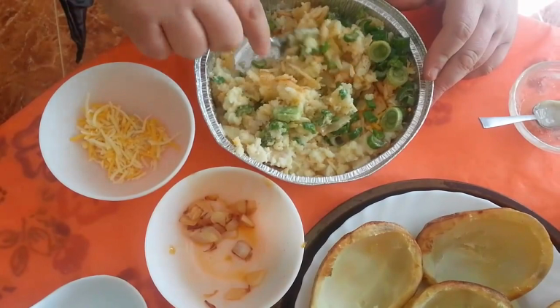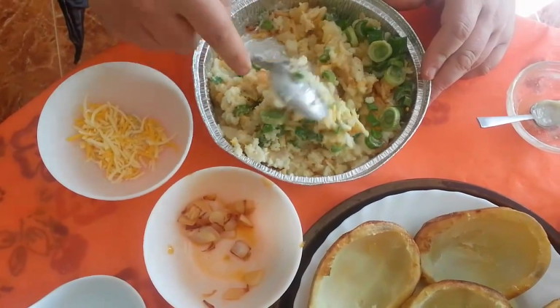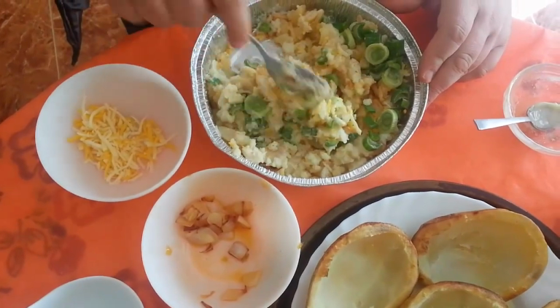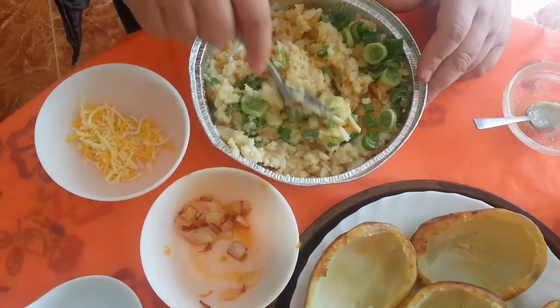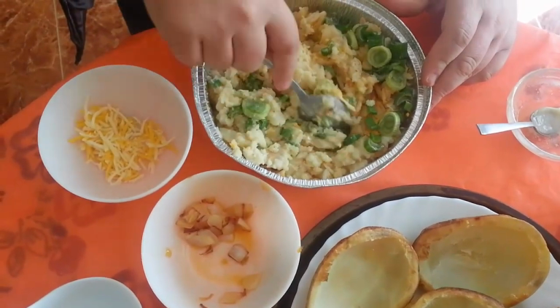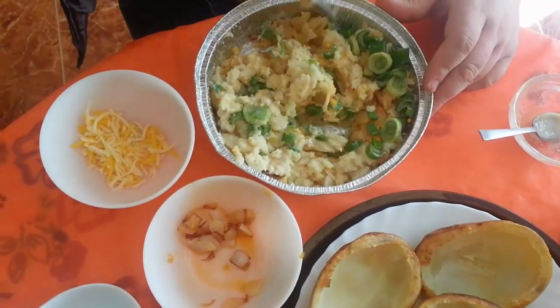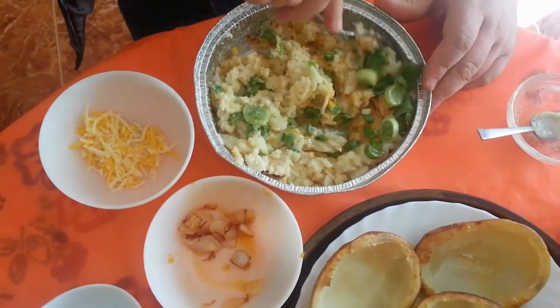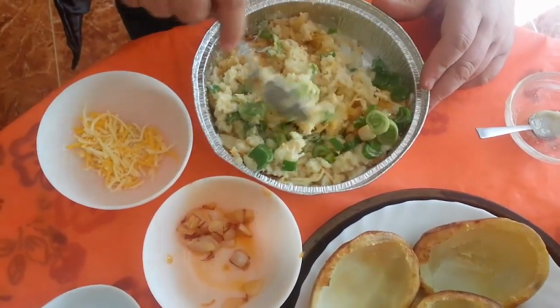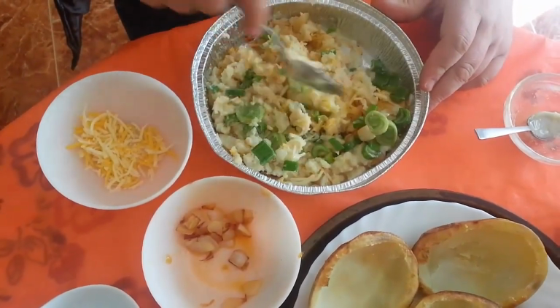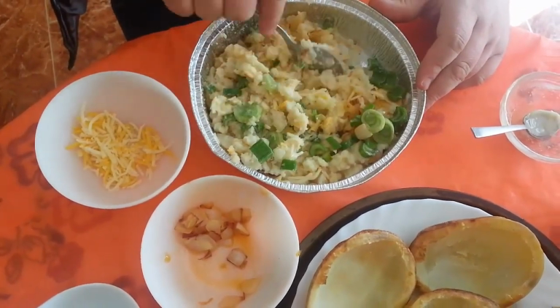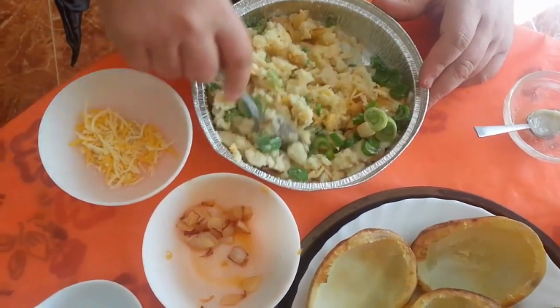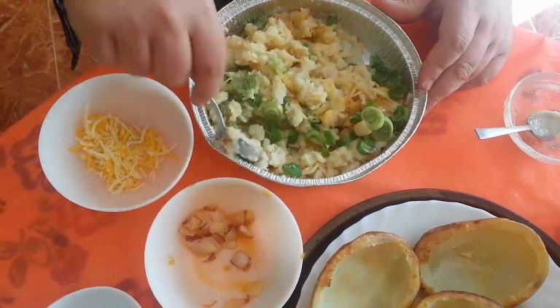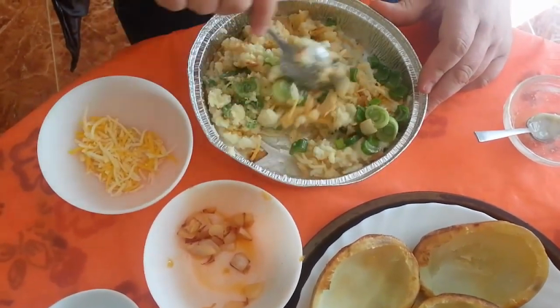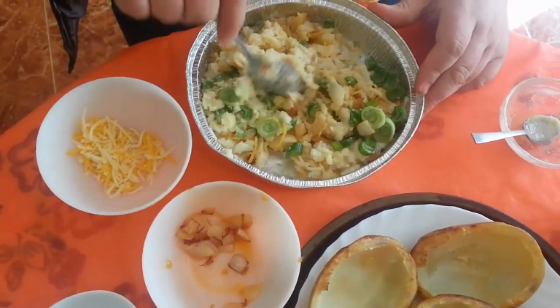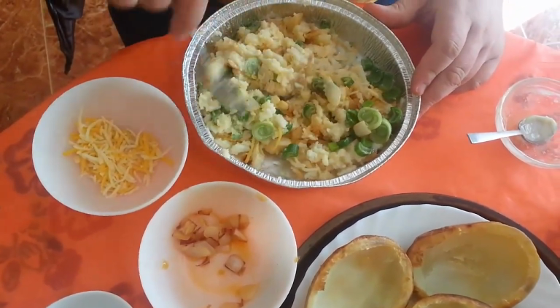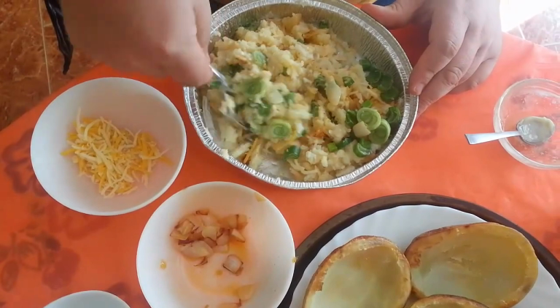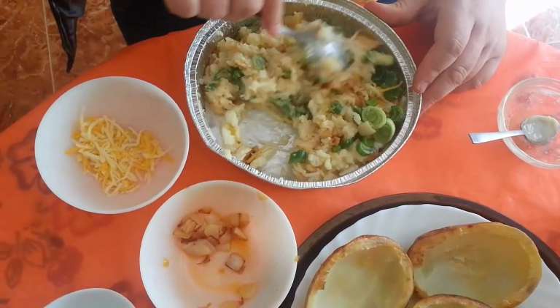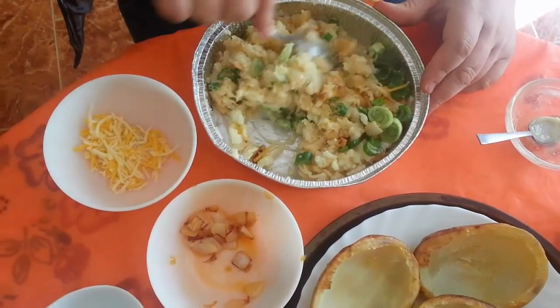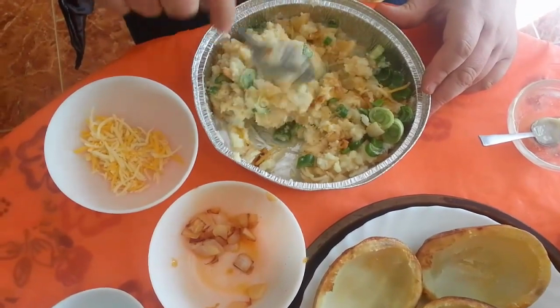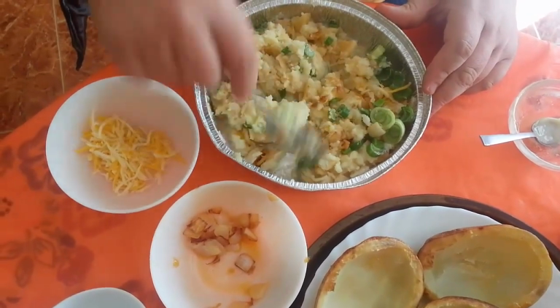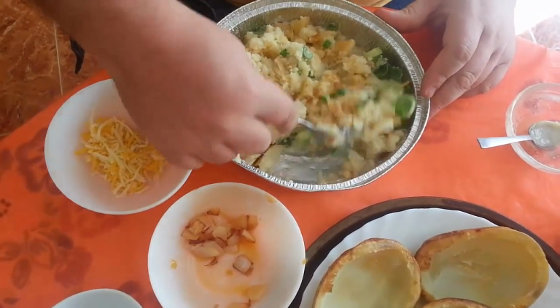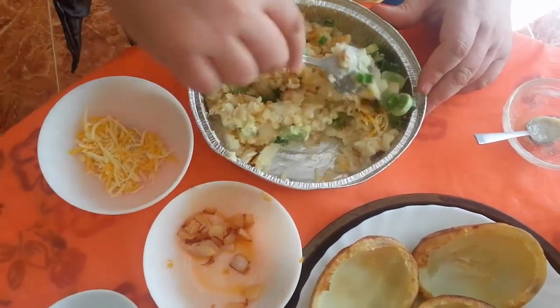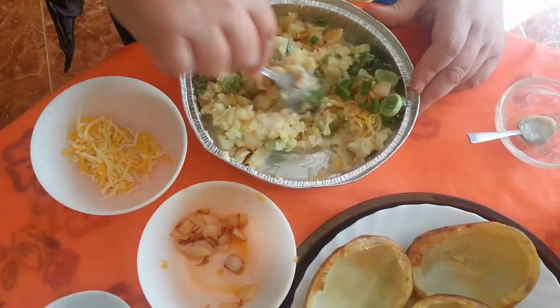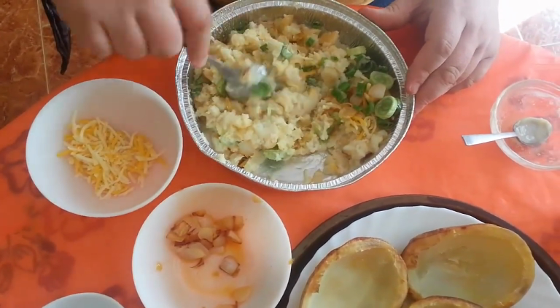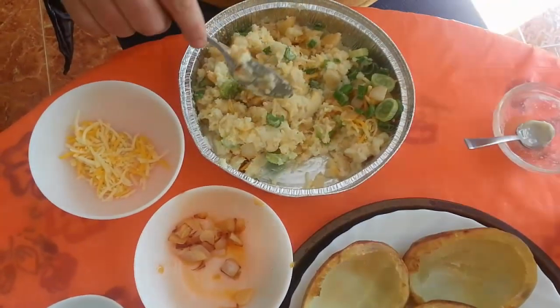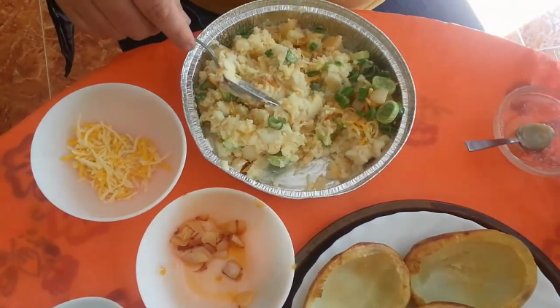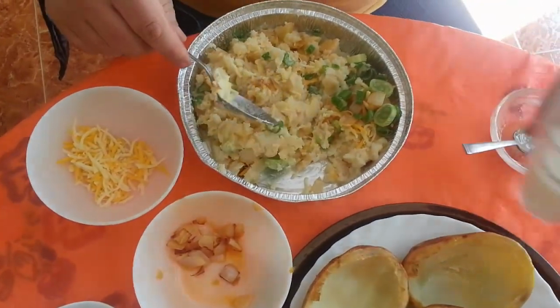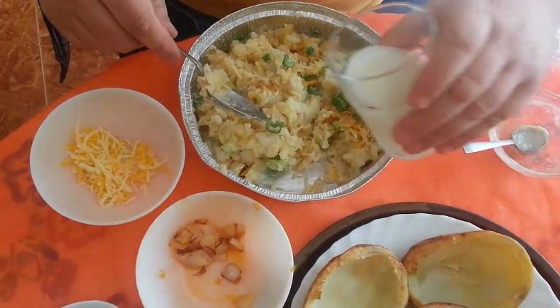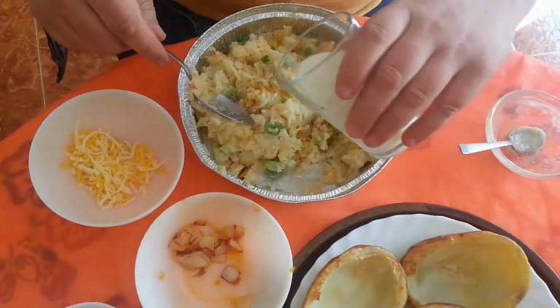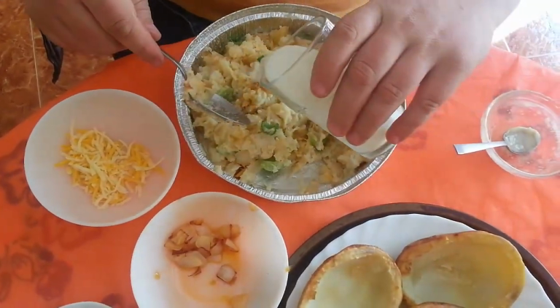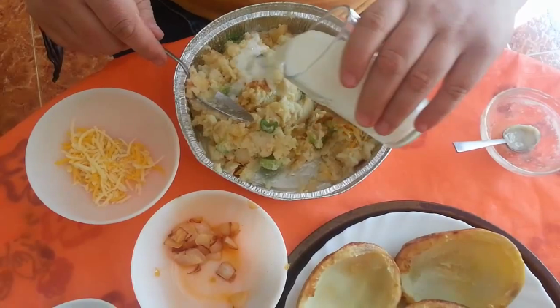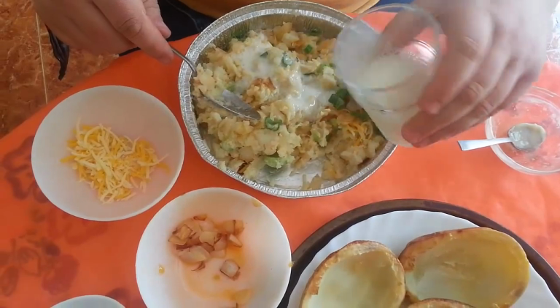Like I said, you don't want it getting too soggy — you want it bonding together but not falling apart either. You can see it's still a little bit dry in some areas, so add a little bit more milk.